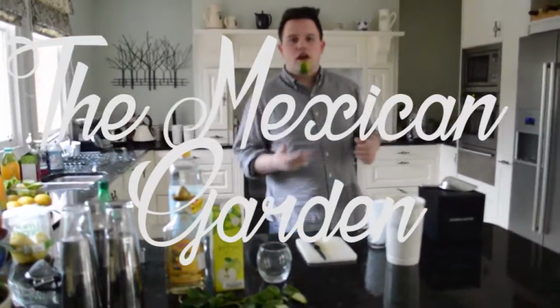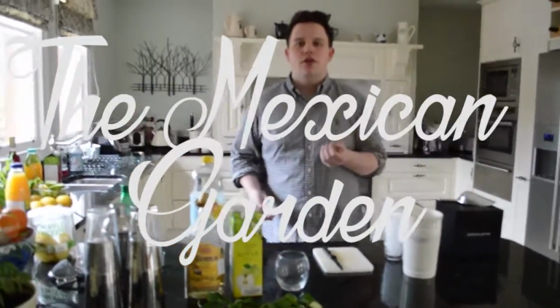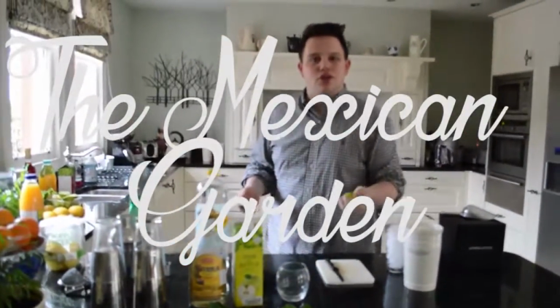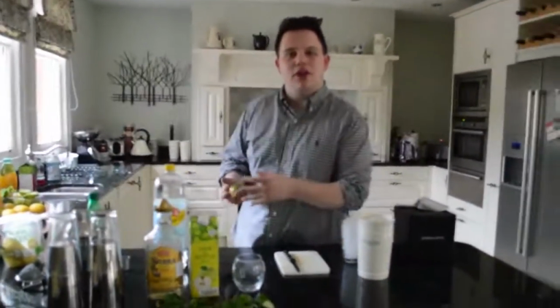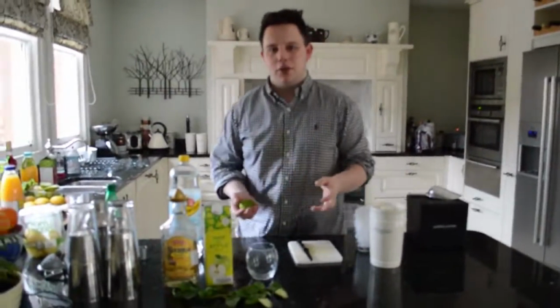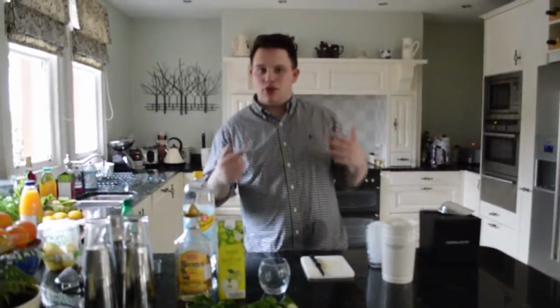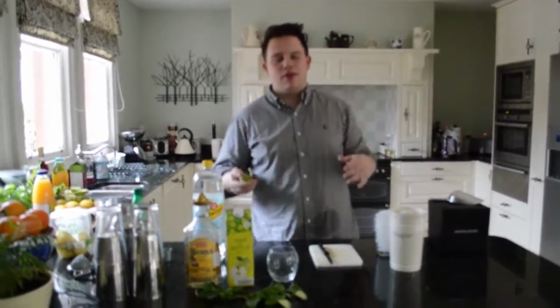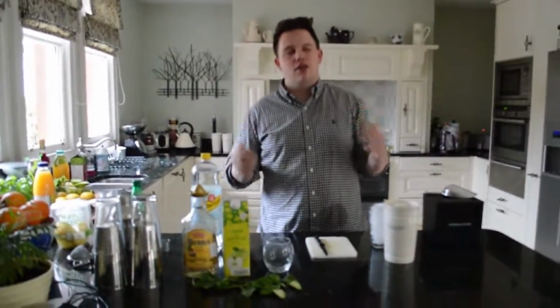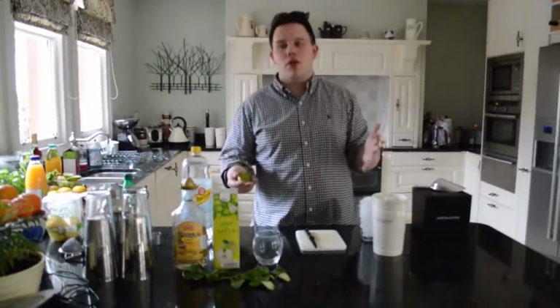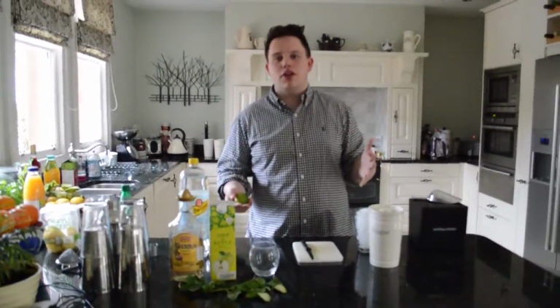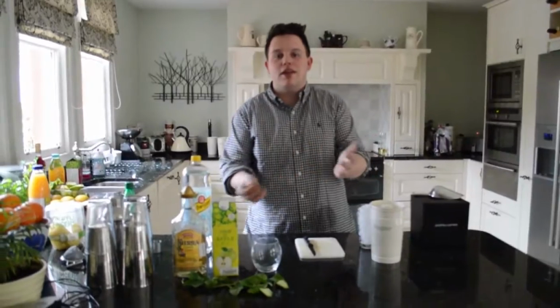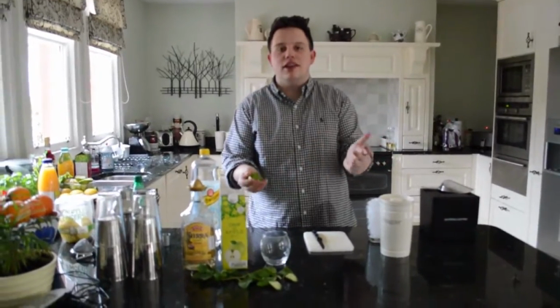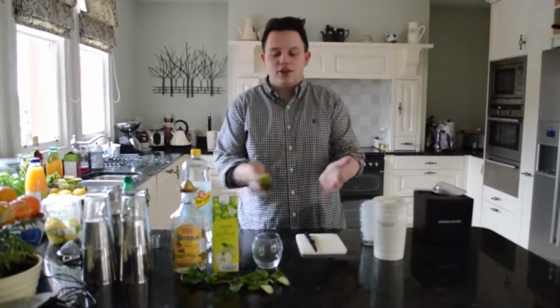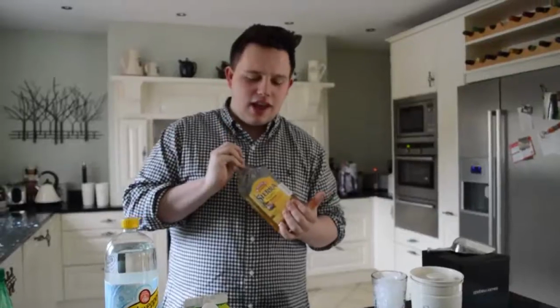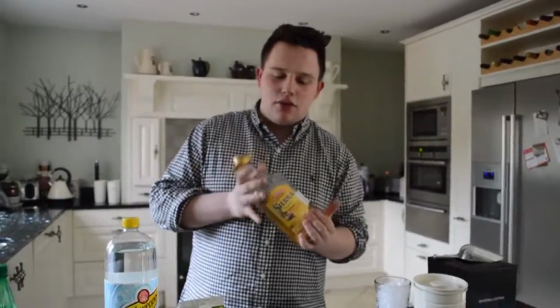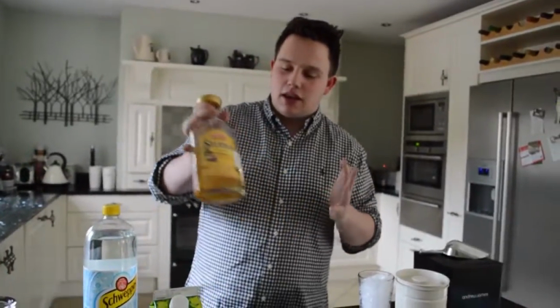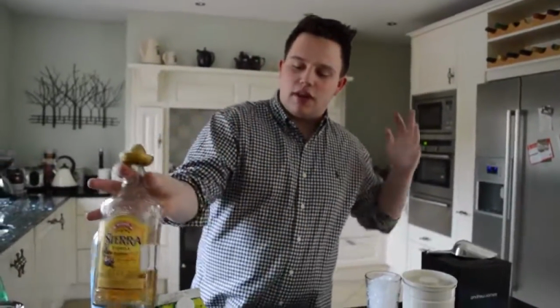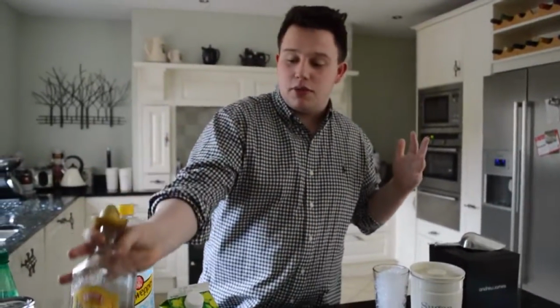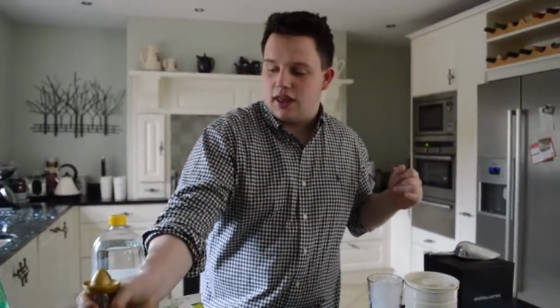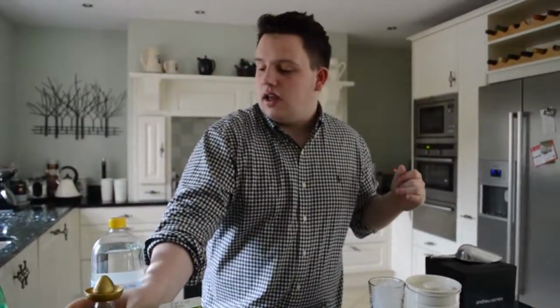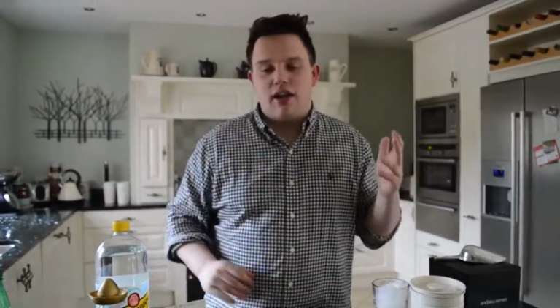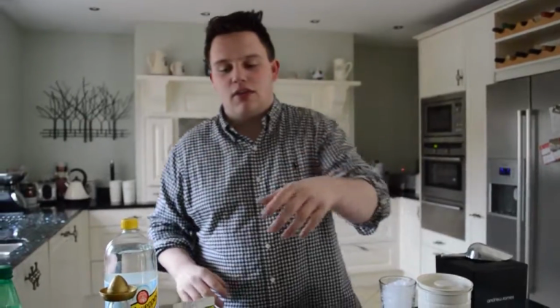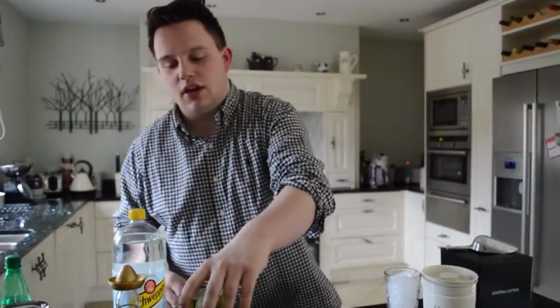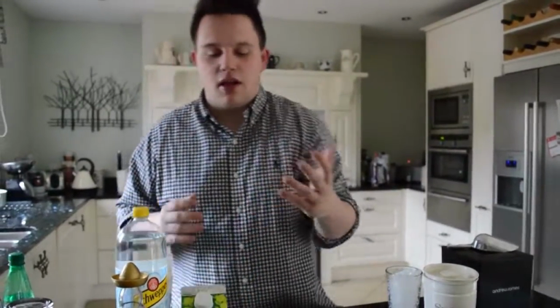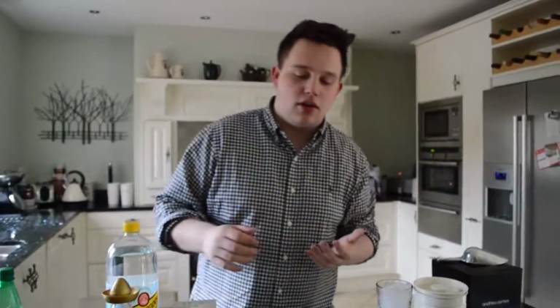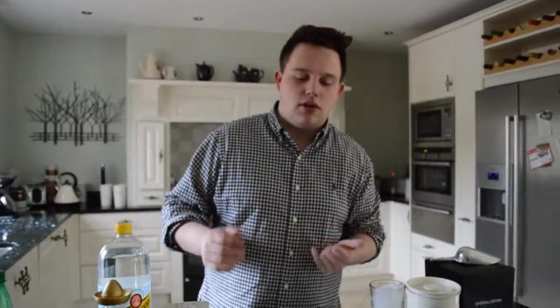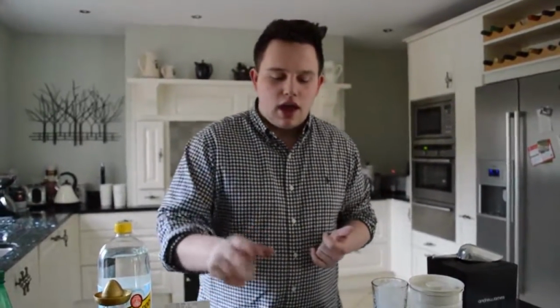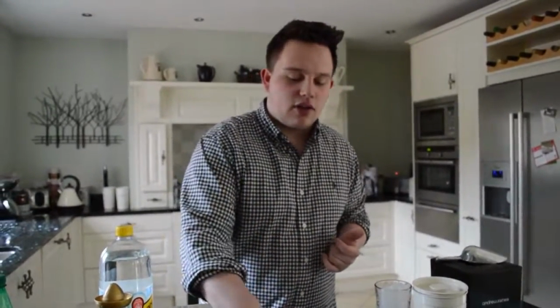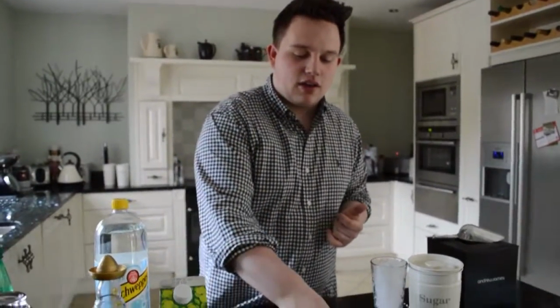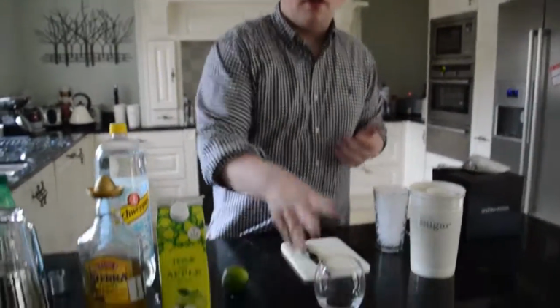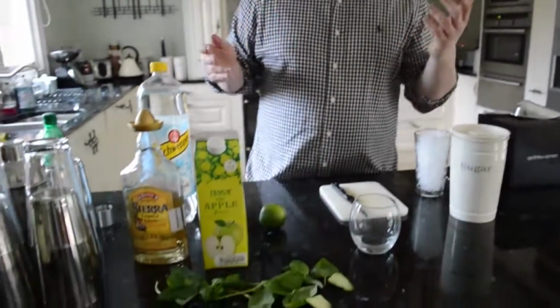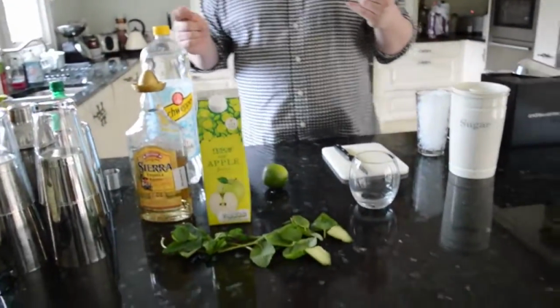Hello, welcome to Simple Entertainment. My name is Robert Smith and no, I'm not from the Cure. Today I'm going to make something that I've put together that I think is worthy of being a classic cocktail, and I've decided to call it the Mexican Garden.